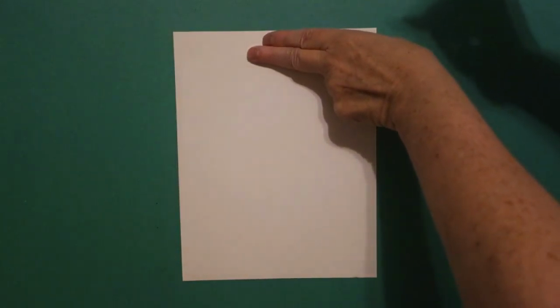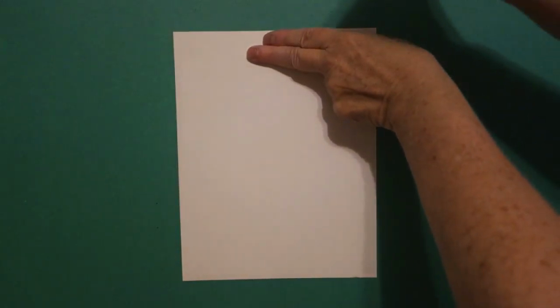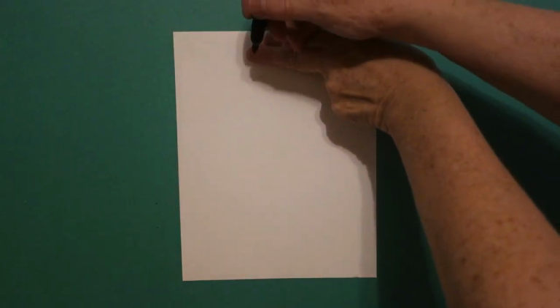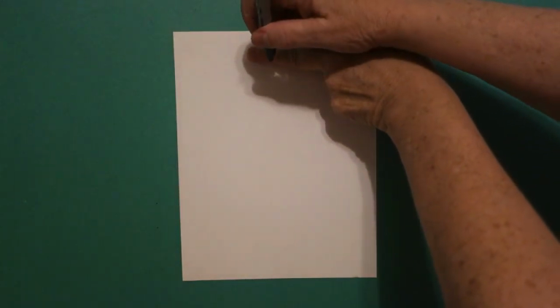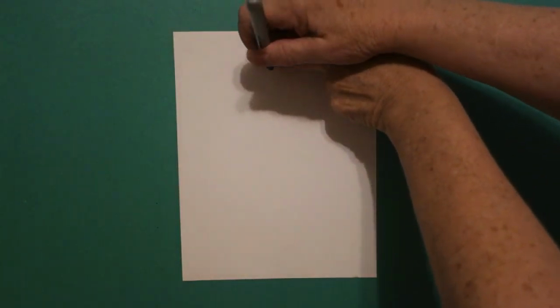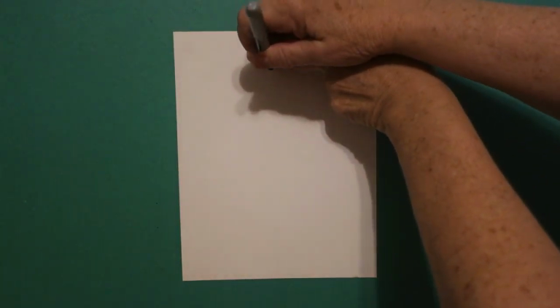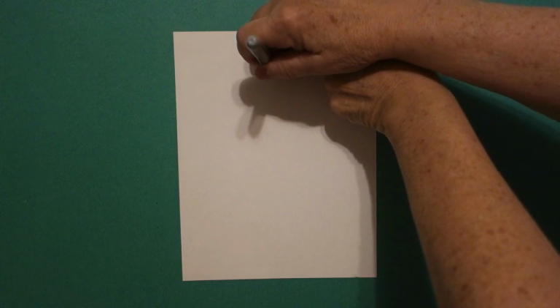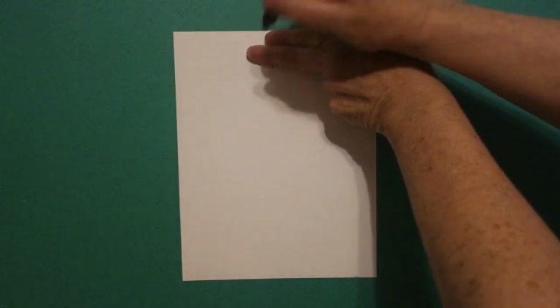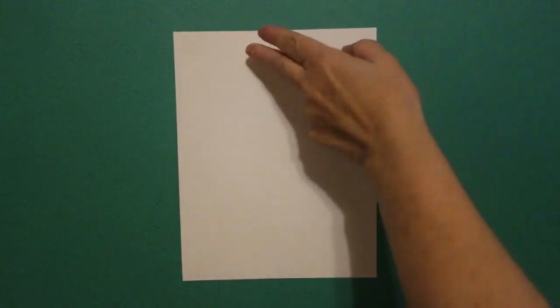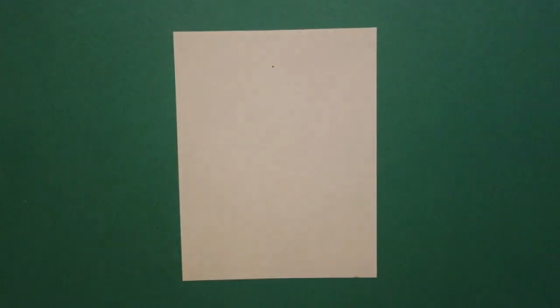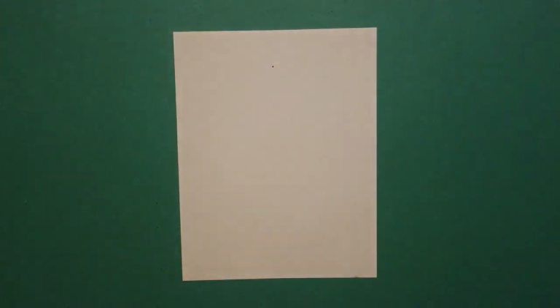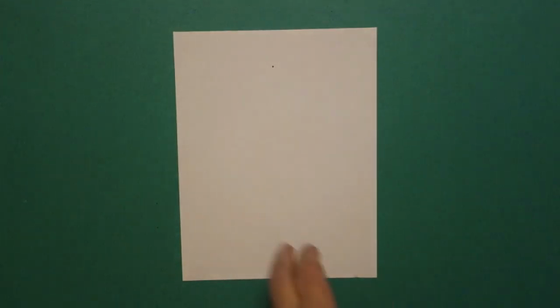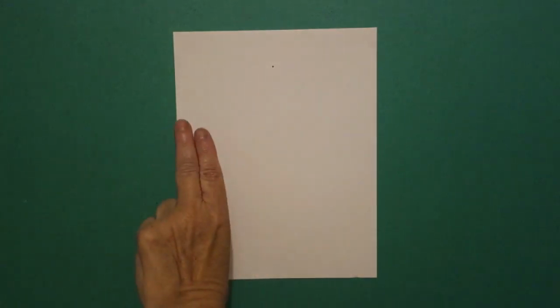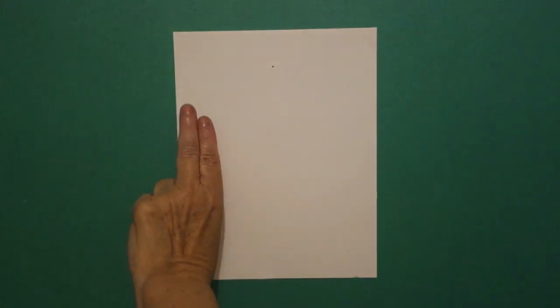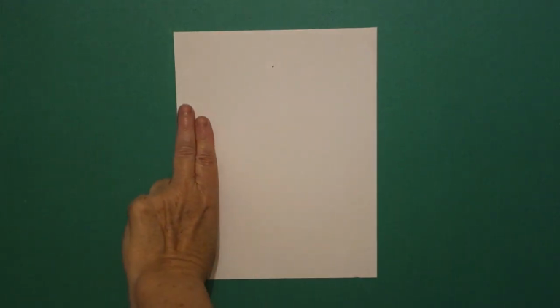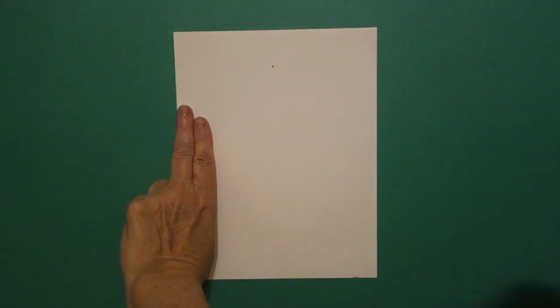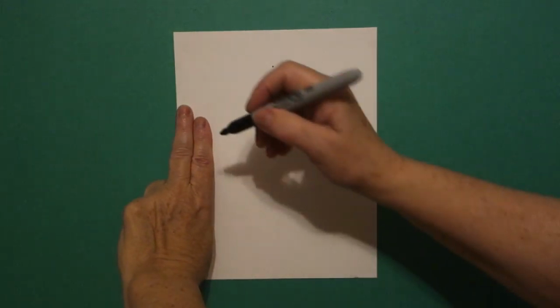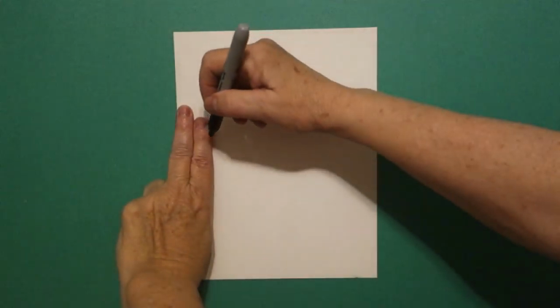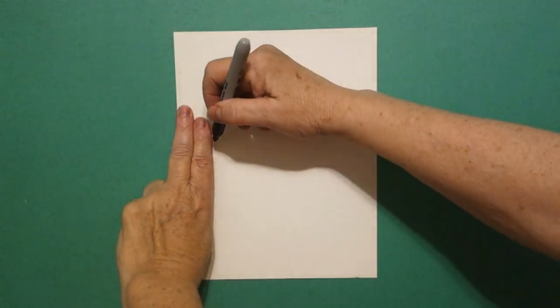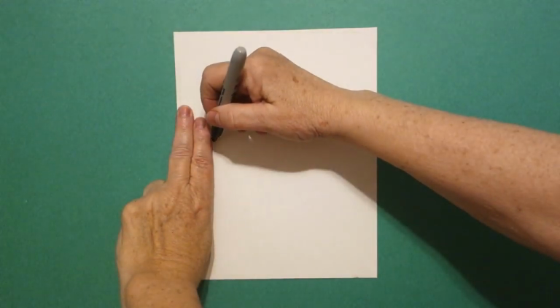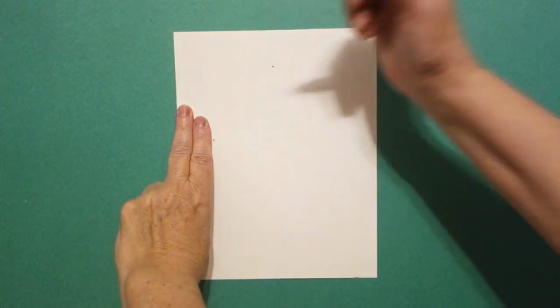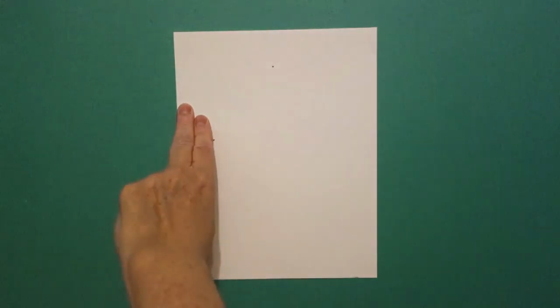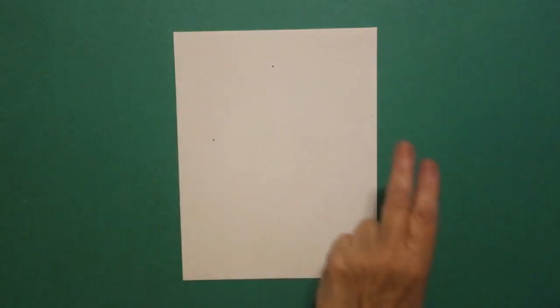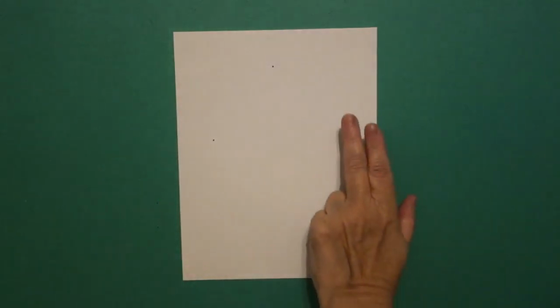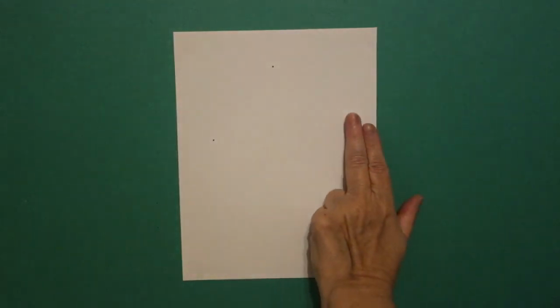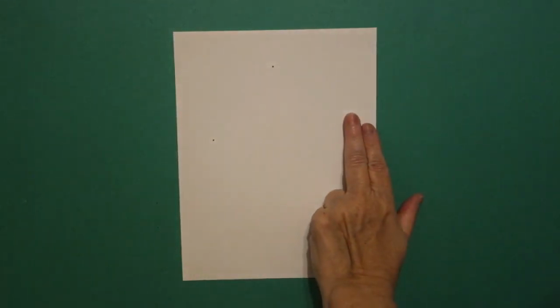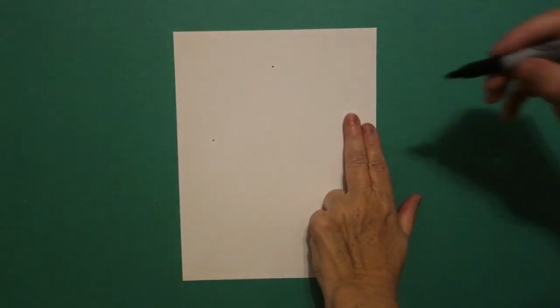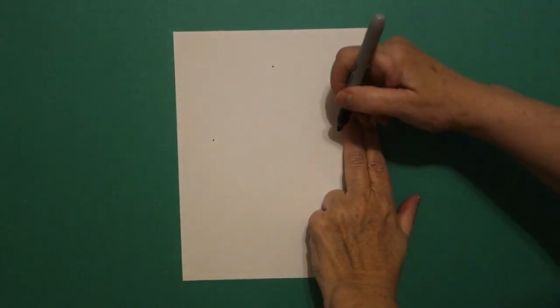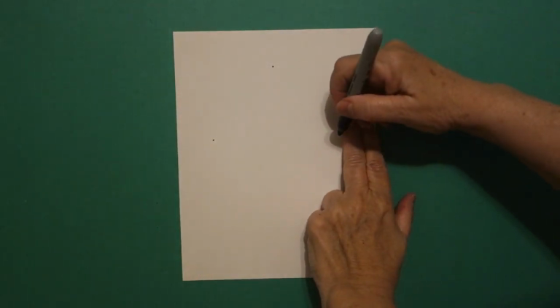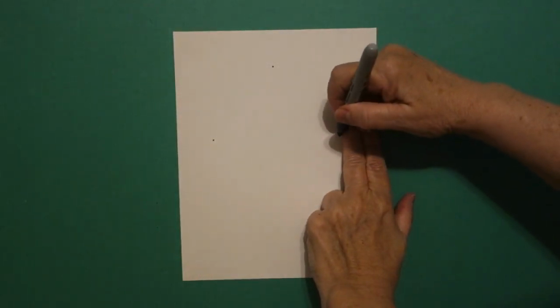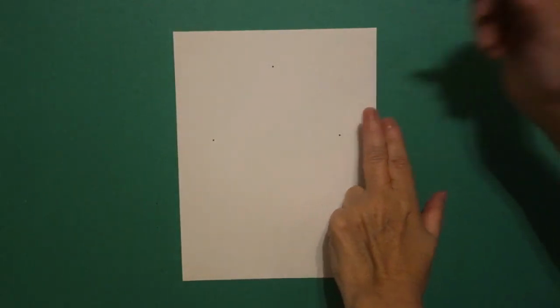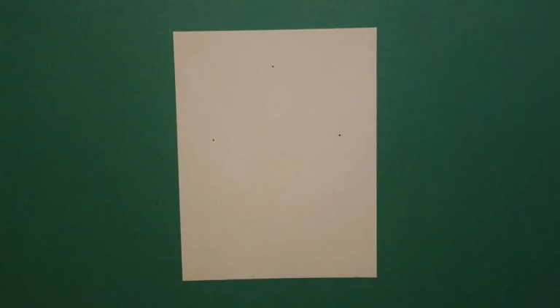Right here in the center, I'm going to take two fingers and put a dot. I come to the left side, I'm going to put two fingers and put a dot. And on the right, two fingers and a dot.